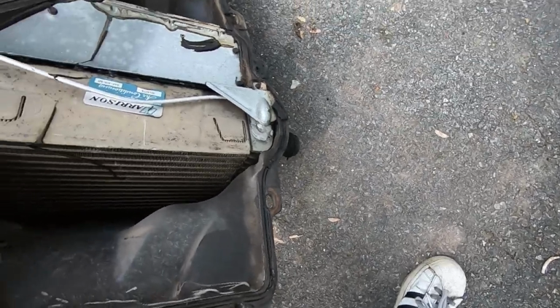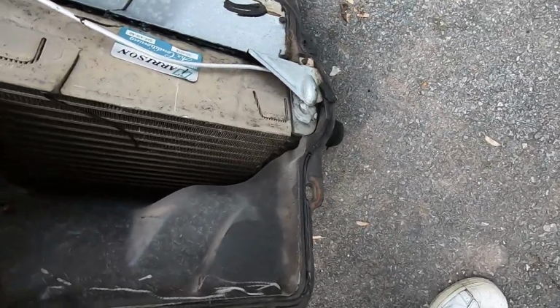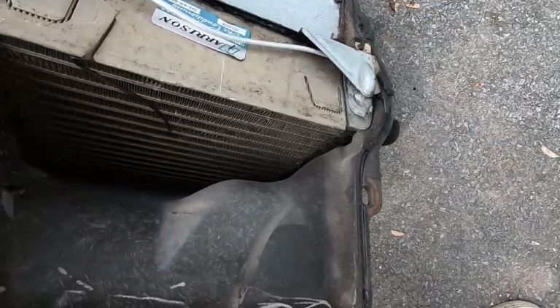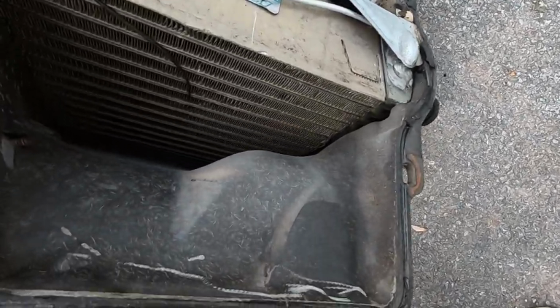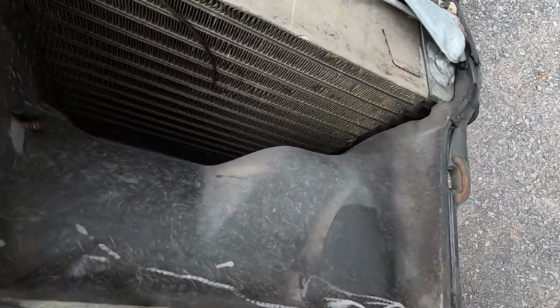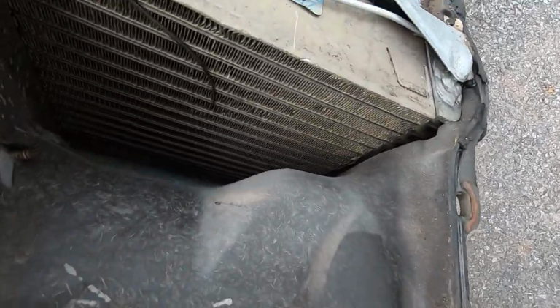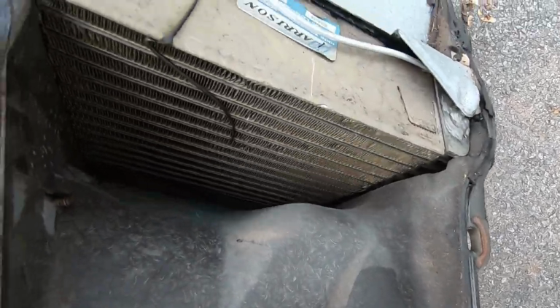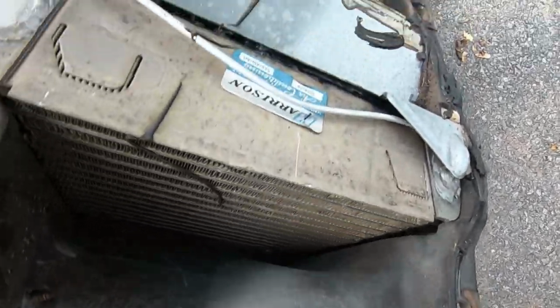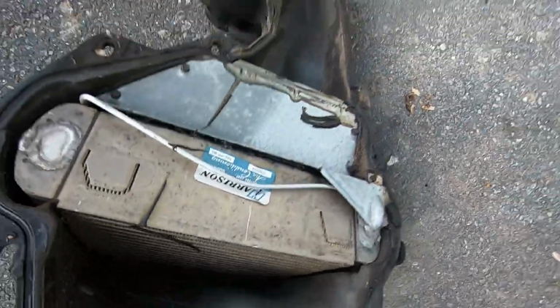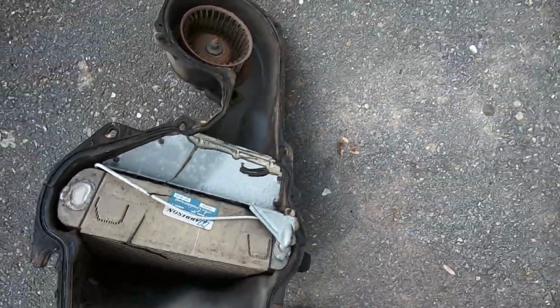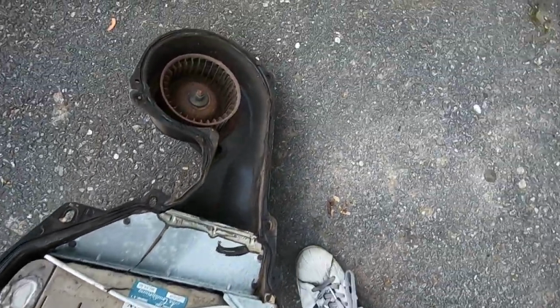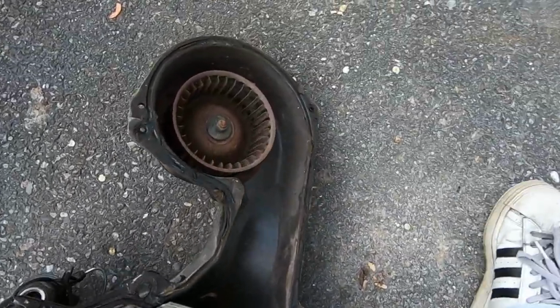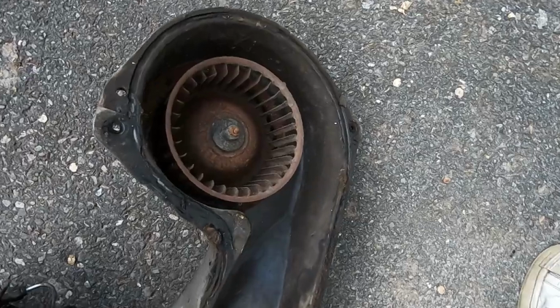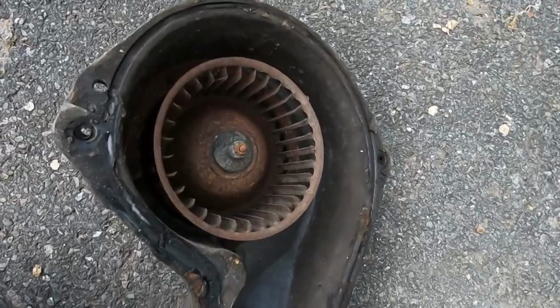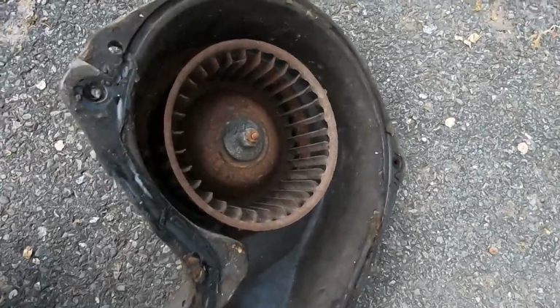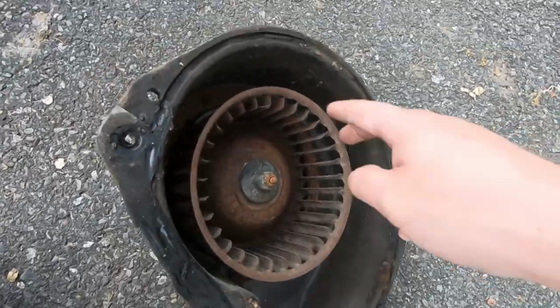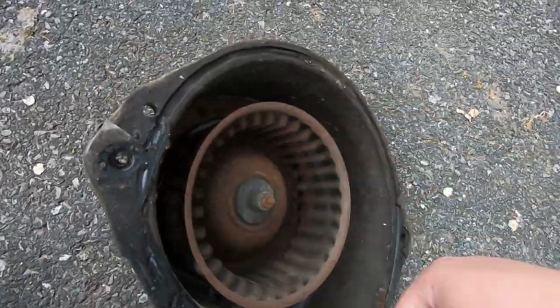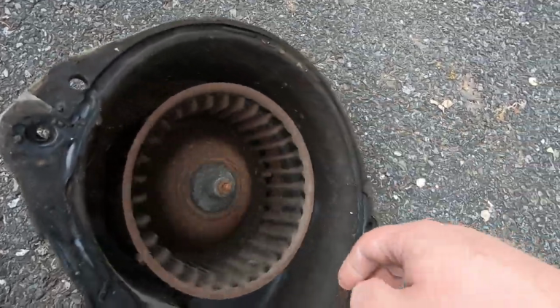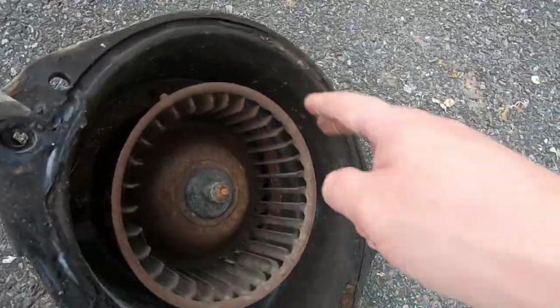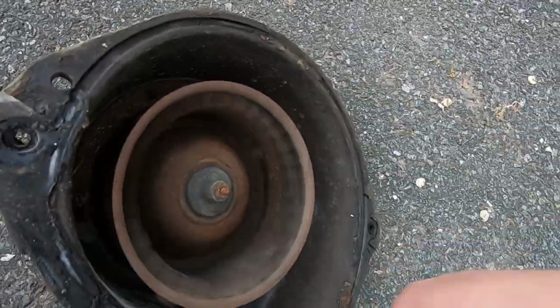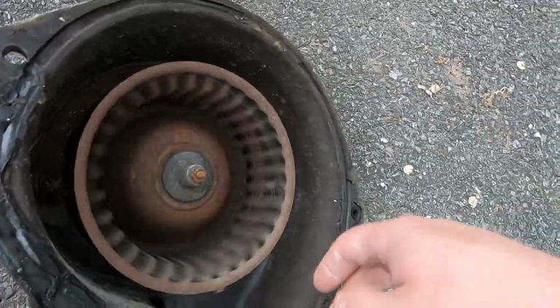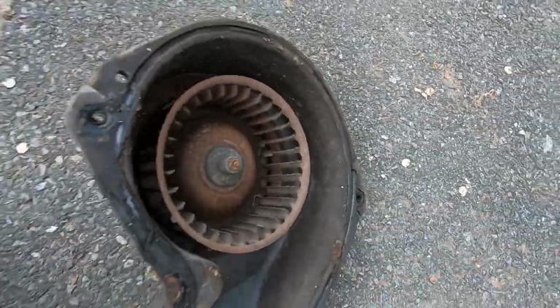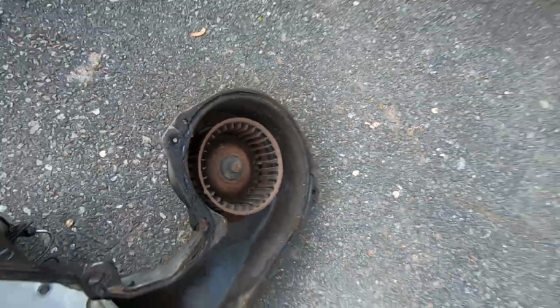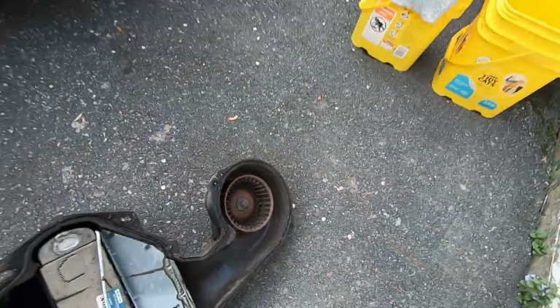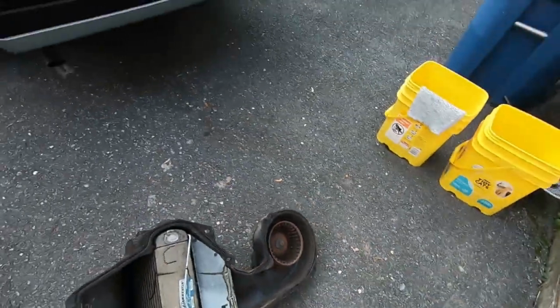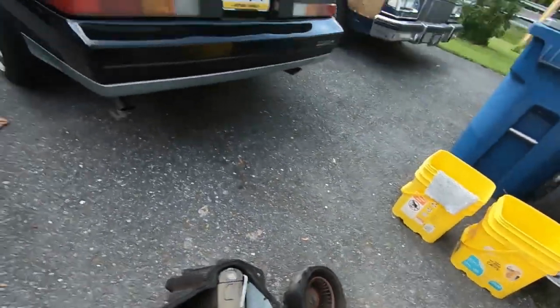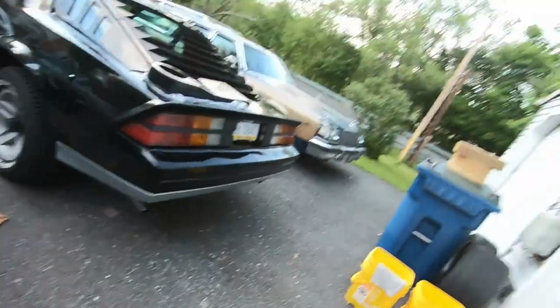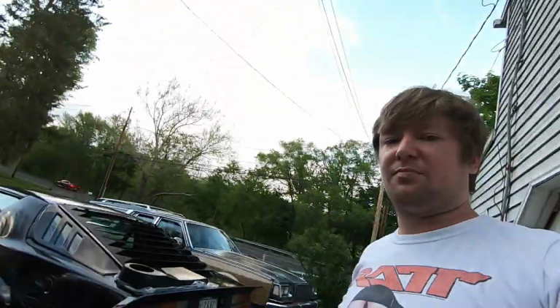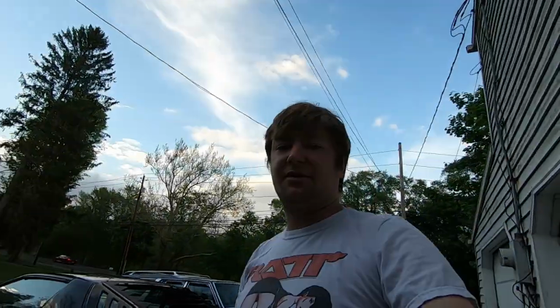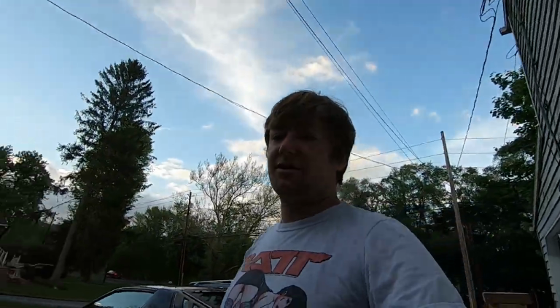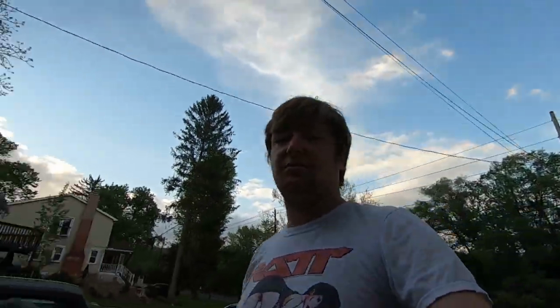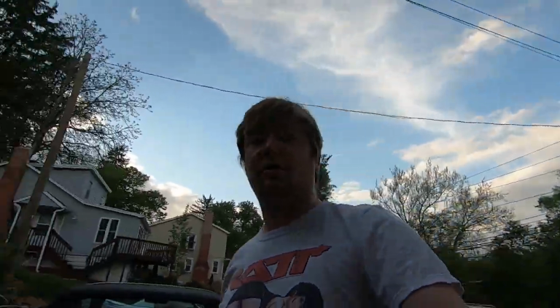There's the back side of the evaporator — thing's huge. The blower motor's crusty but it still works really good, so I don't think I'm gonna bother changing it. Never had any issues with it and it gets plenty of exercise when the car's on the road.